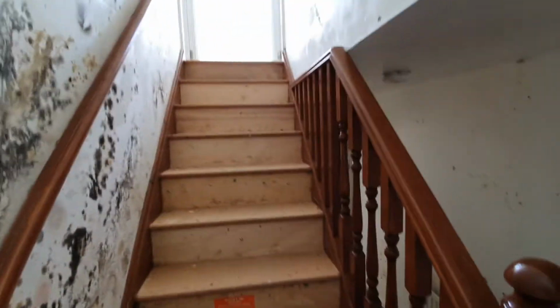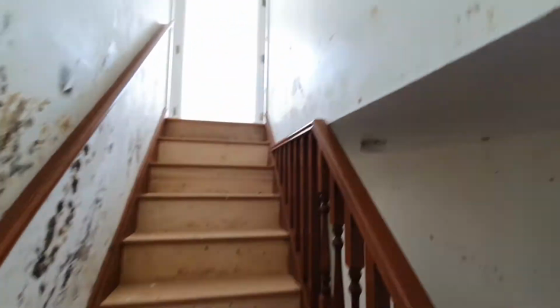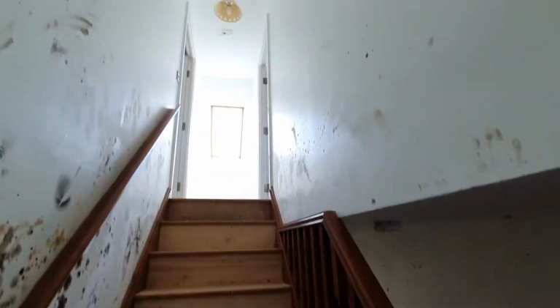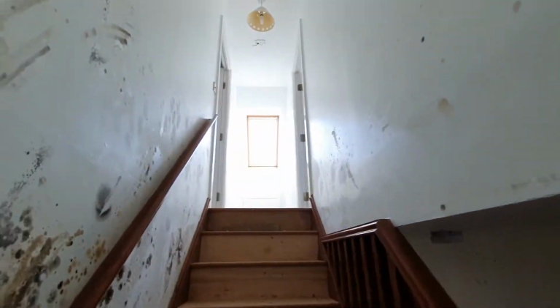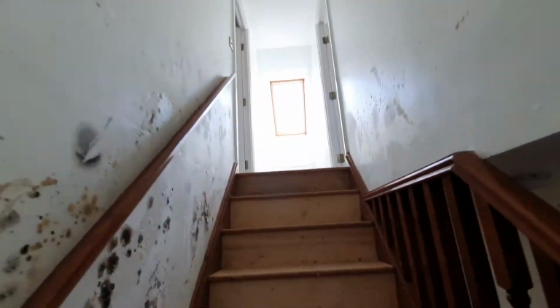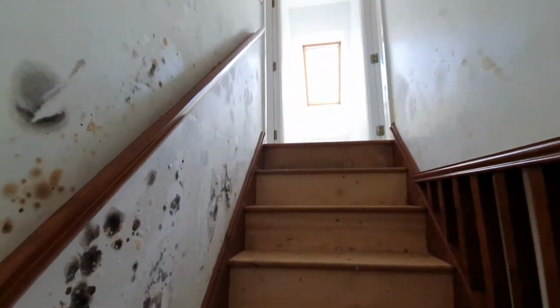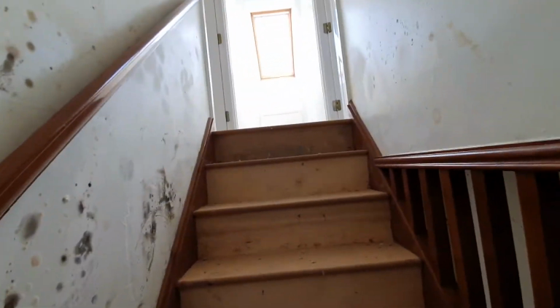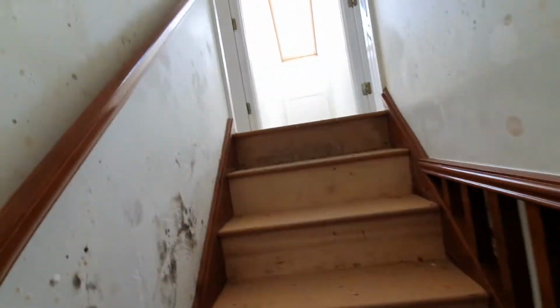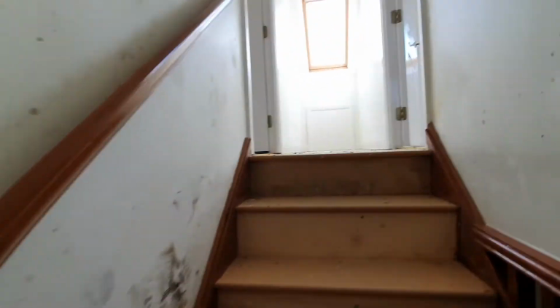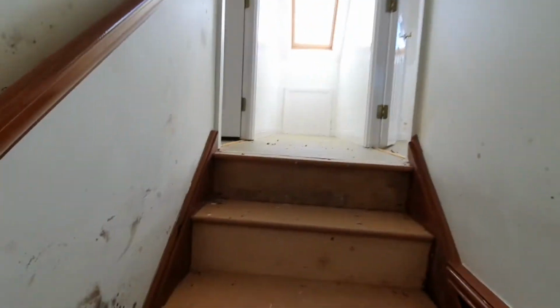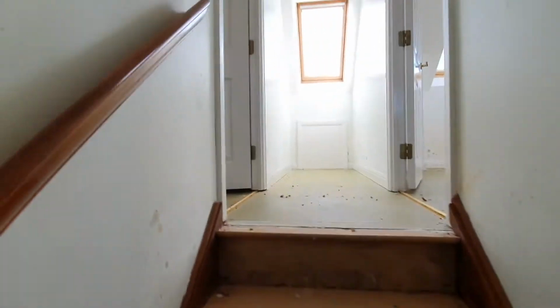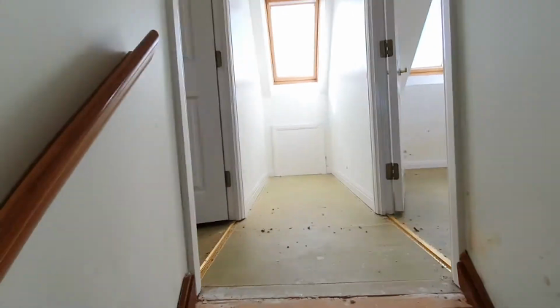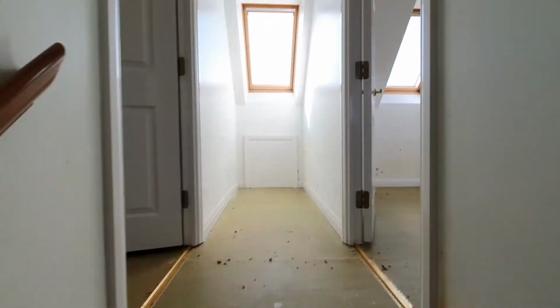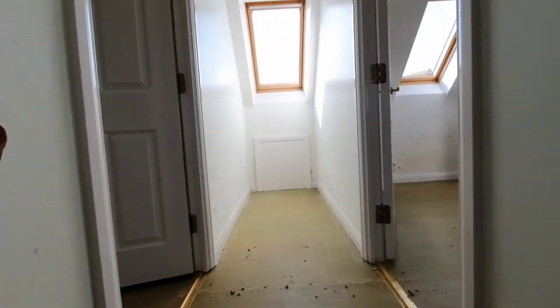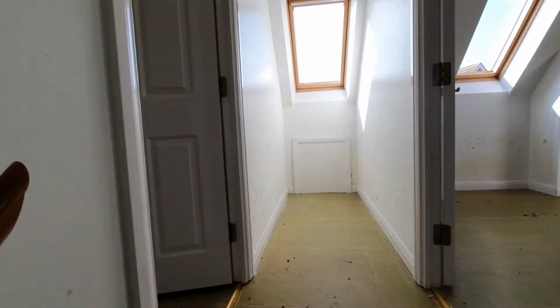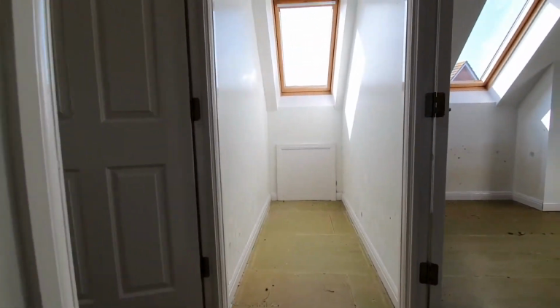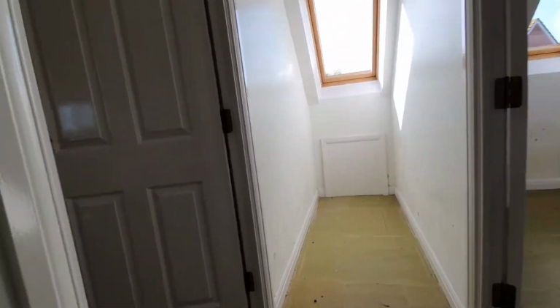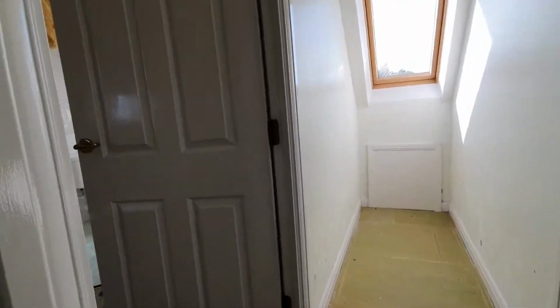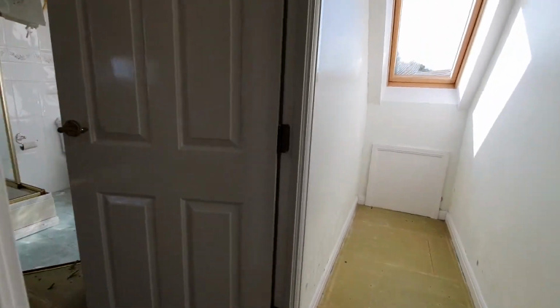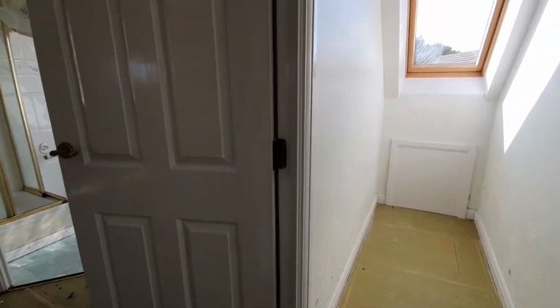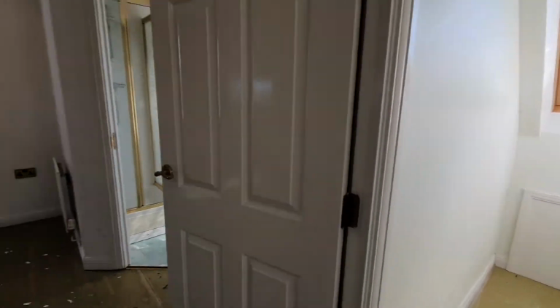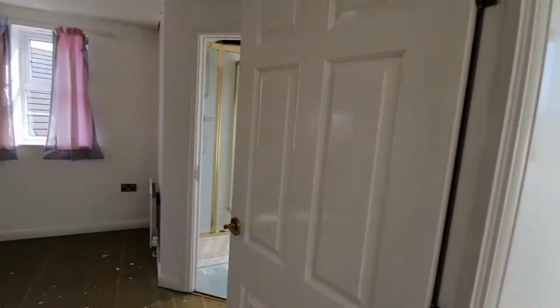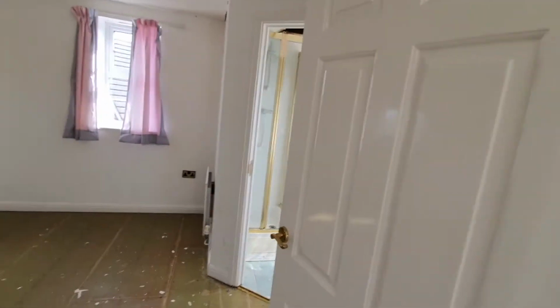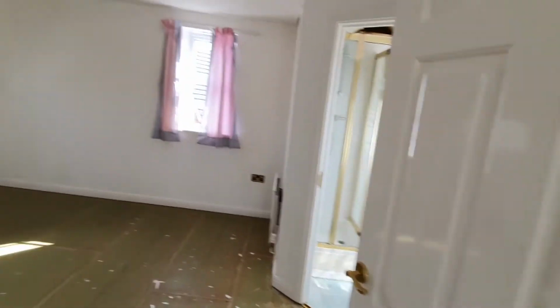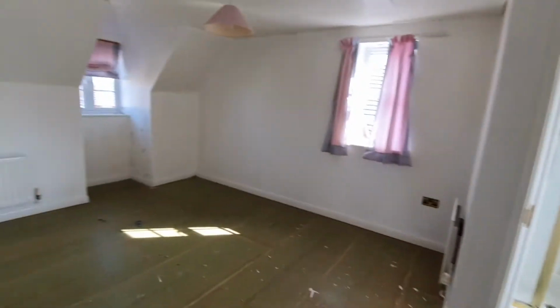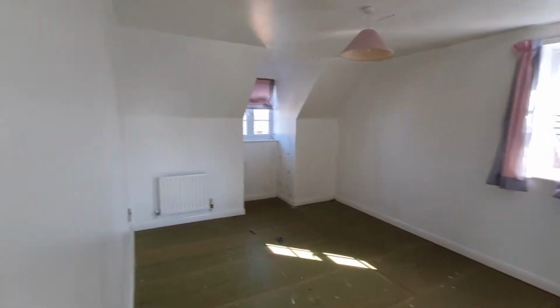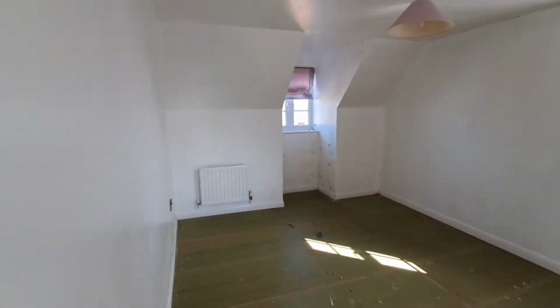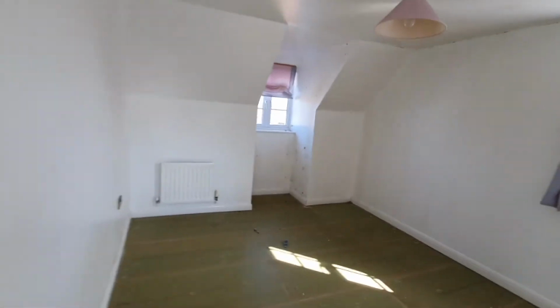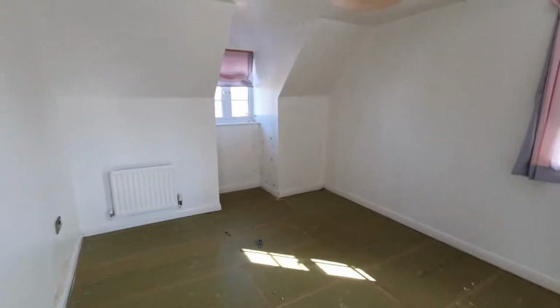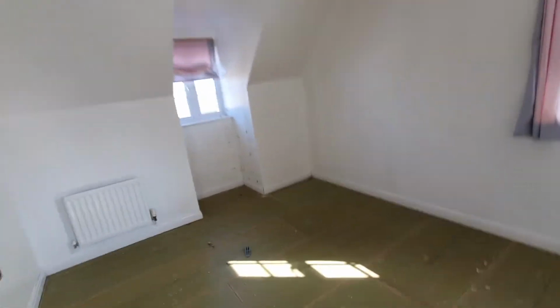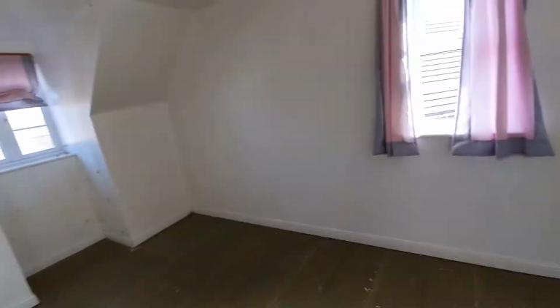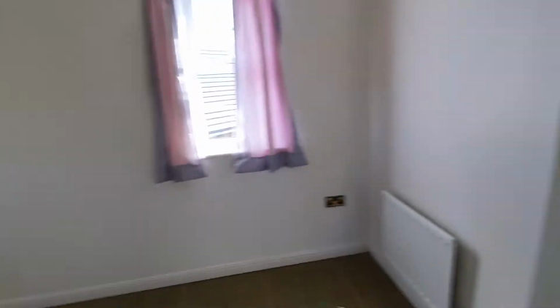So our first plan is to remove every single piece of plasterboard and replace it, while also checking all the electrics and all the plumbing.